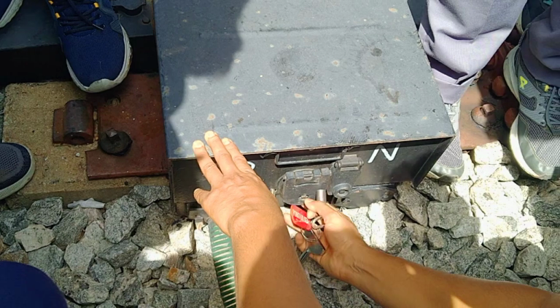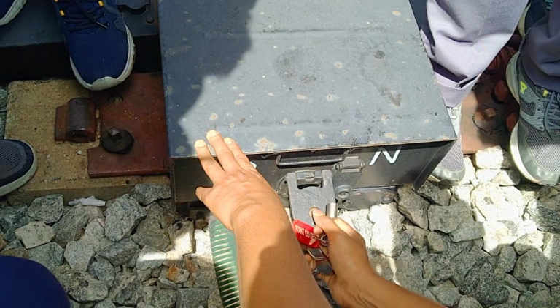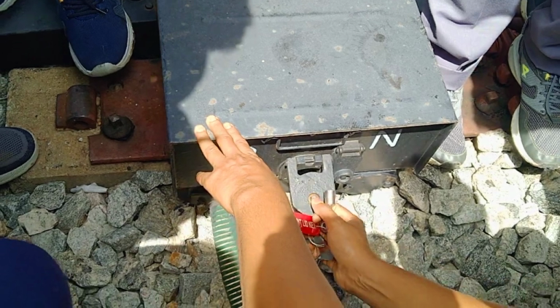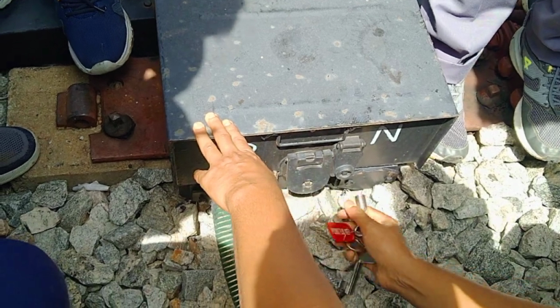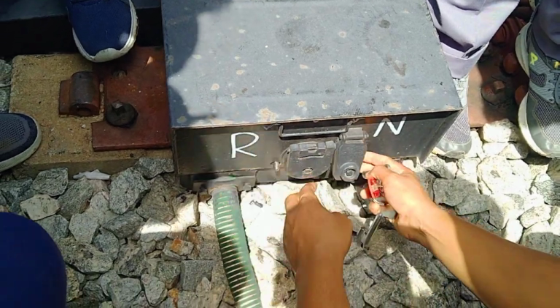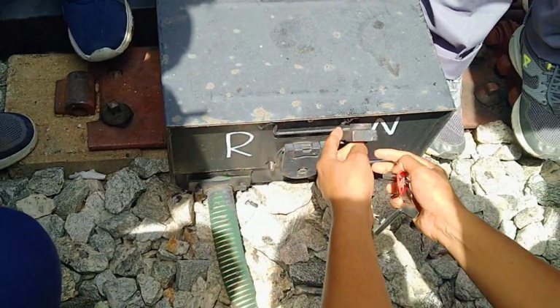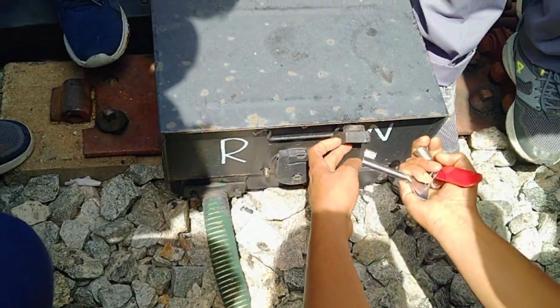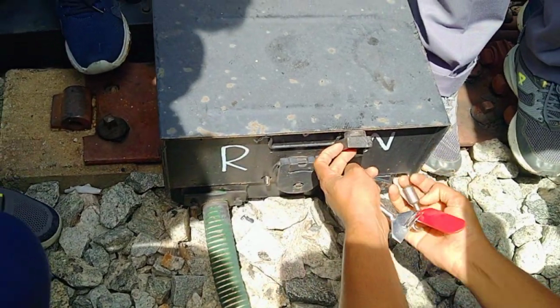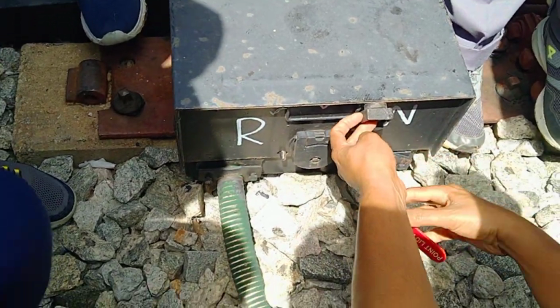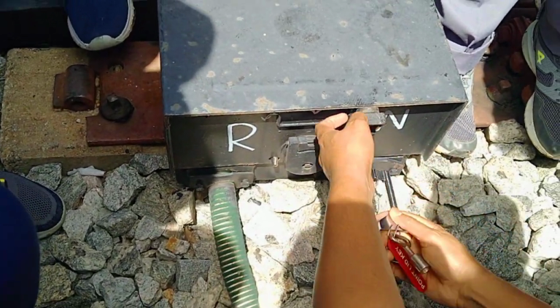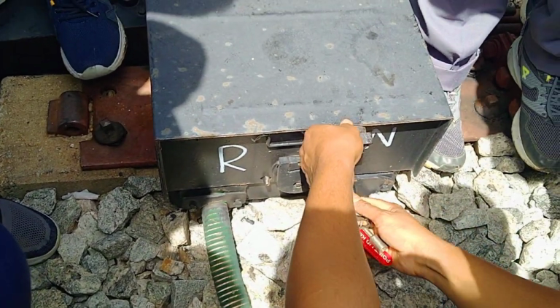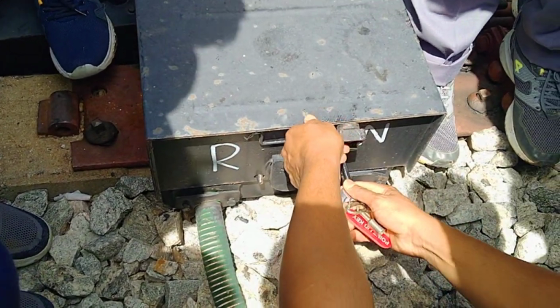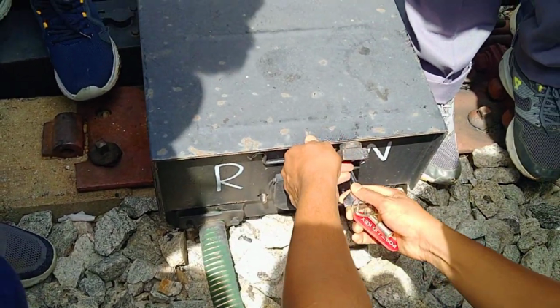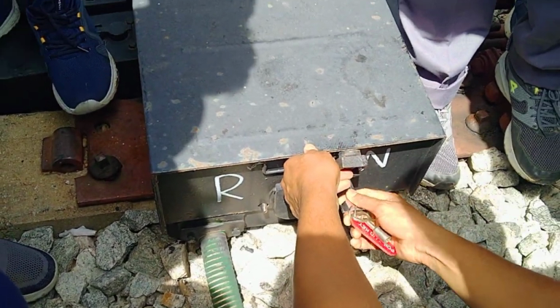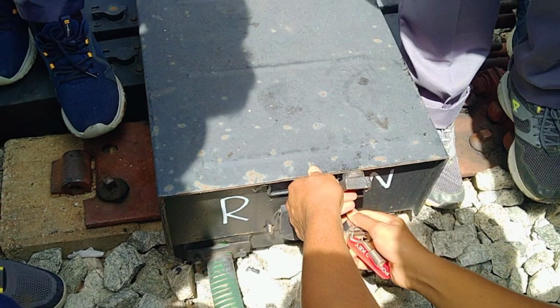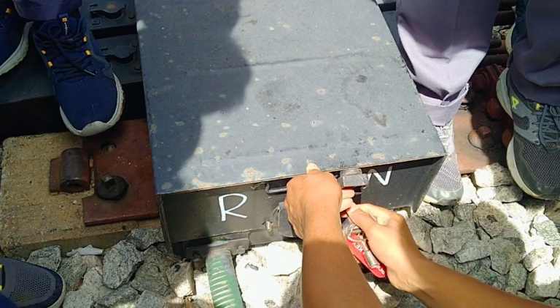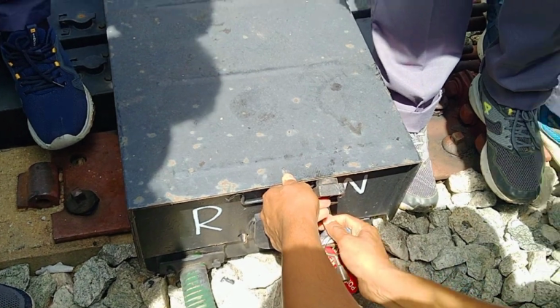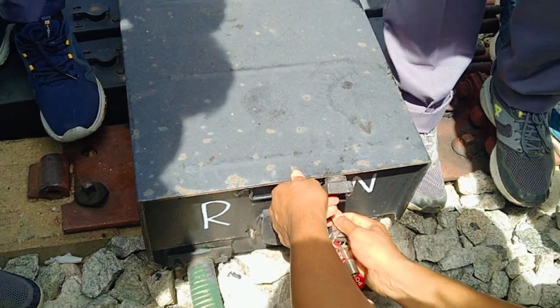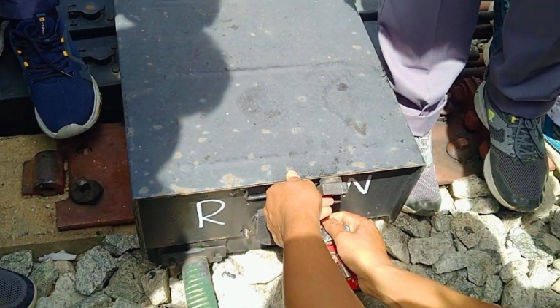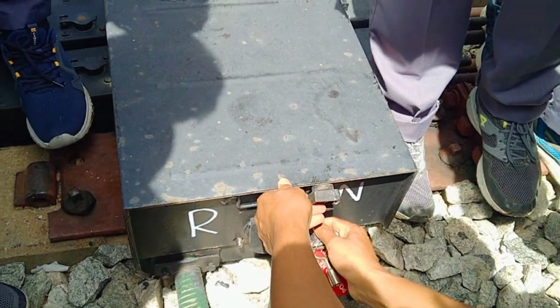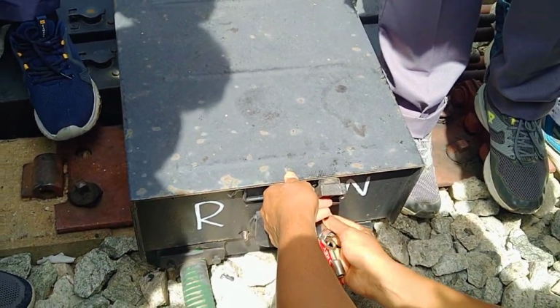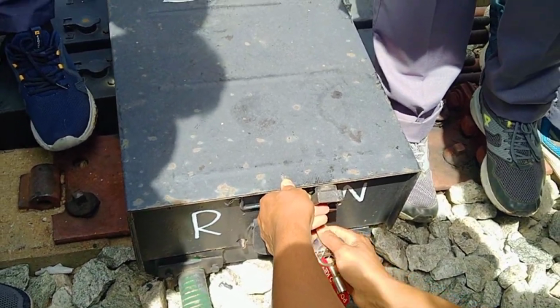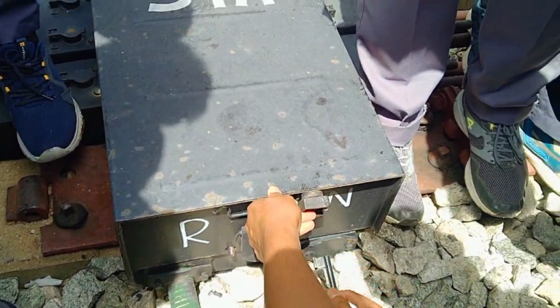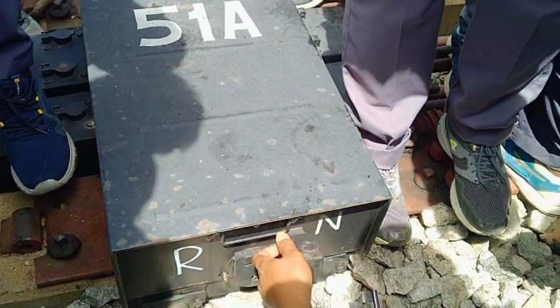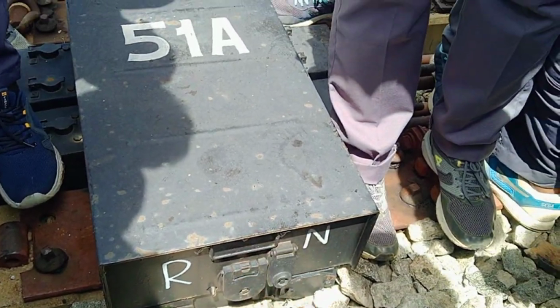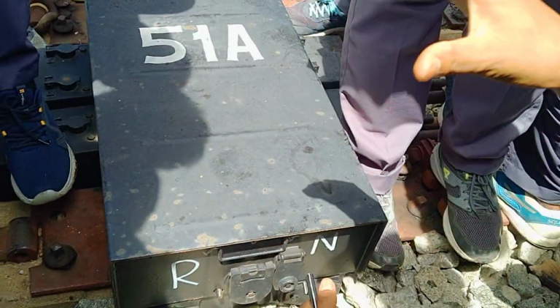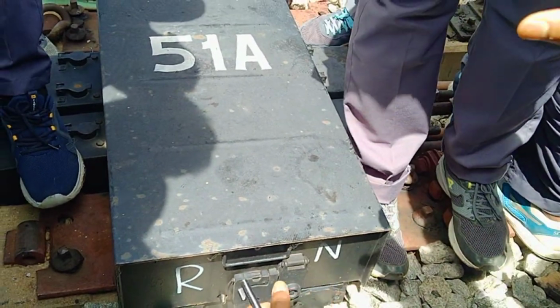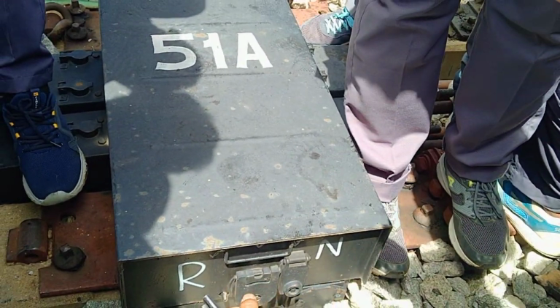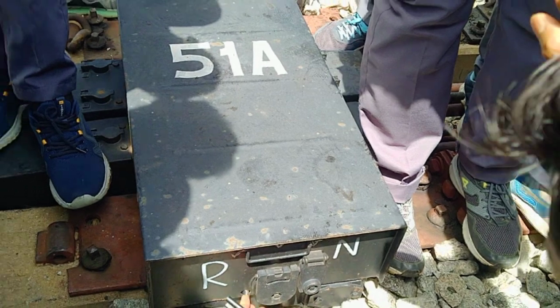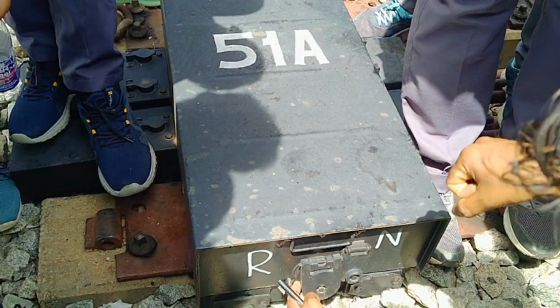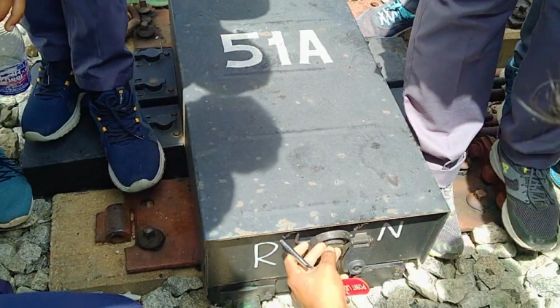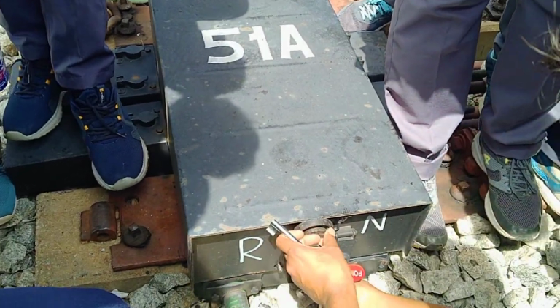I will open it. After opening it, it has to have a lock here. Then, it has to have a lock in the lock. As a lock, you put the crank handle here.